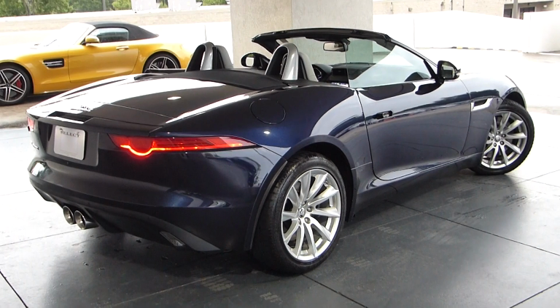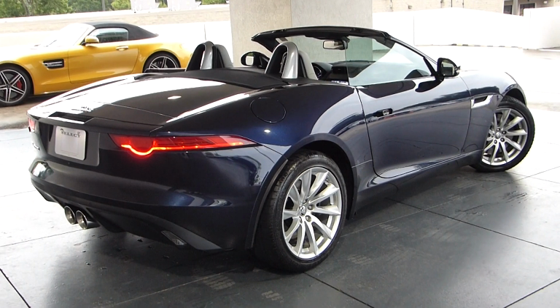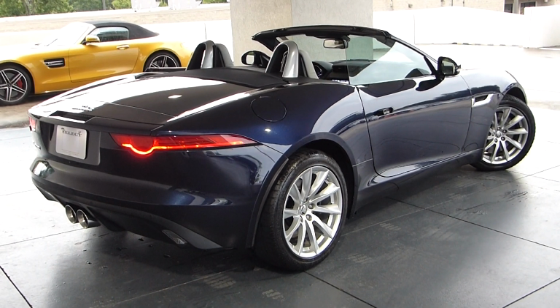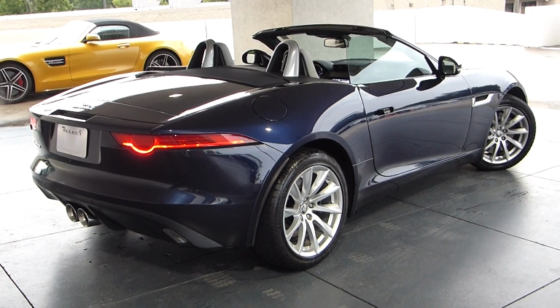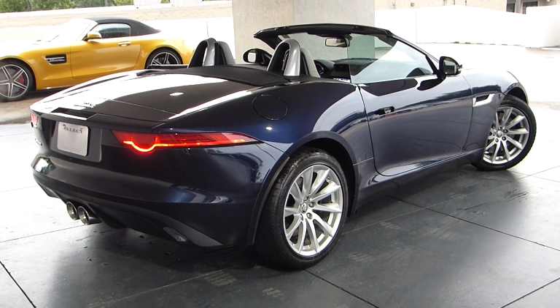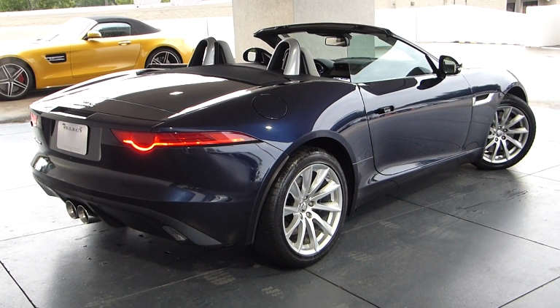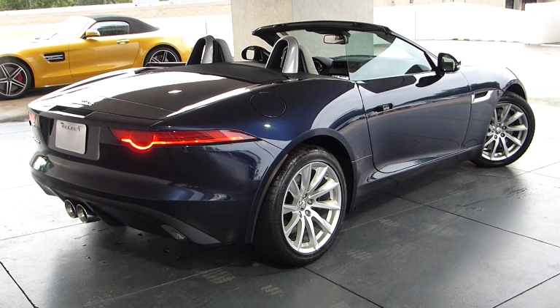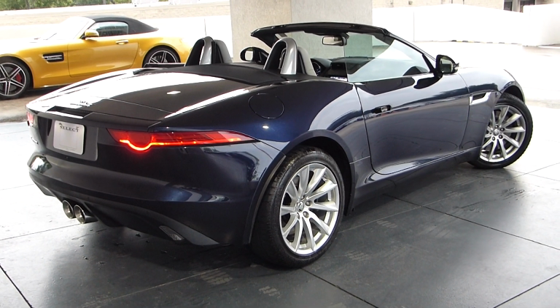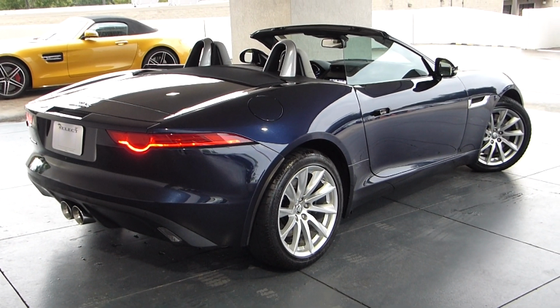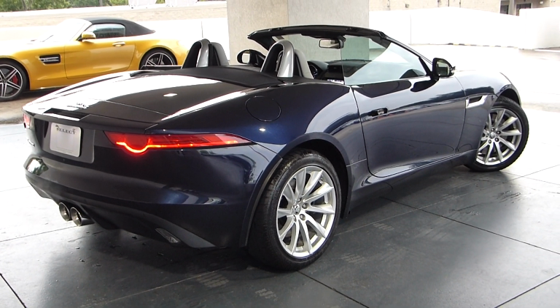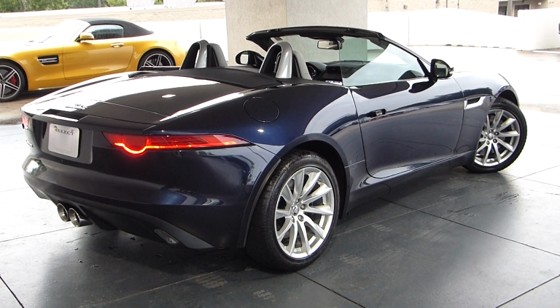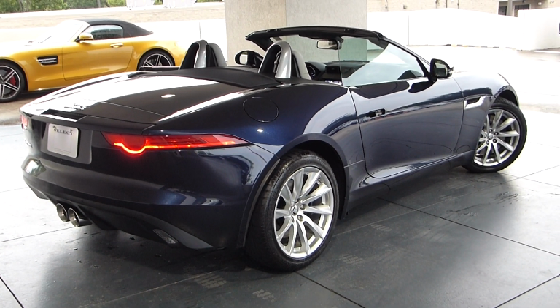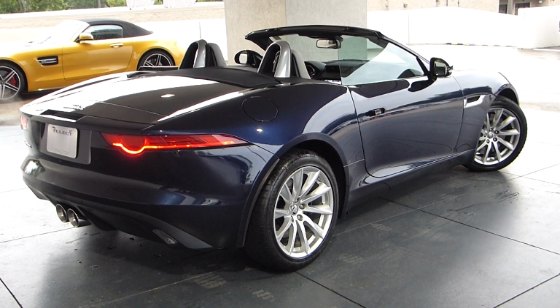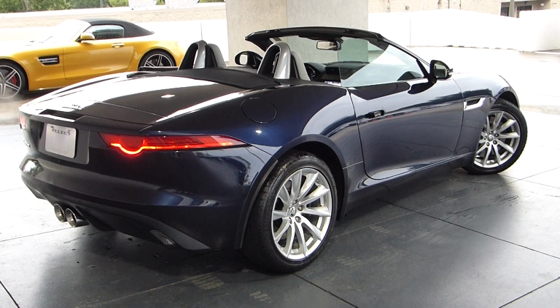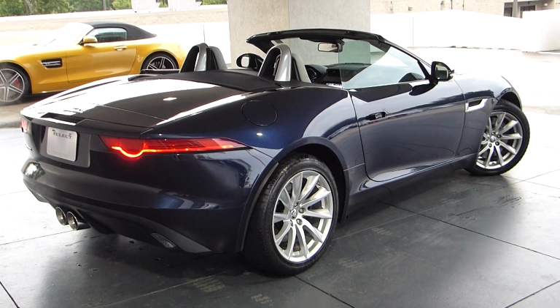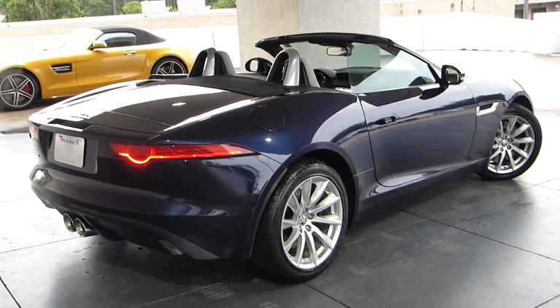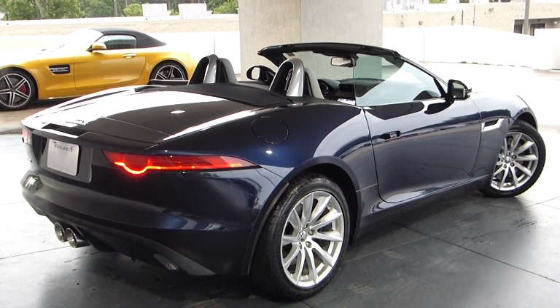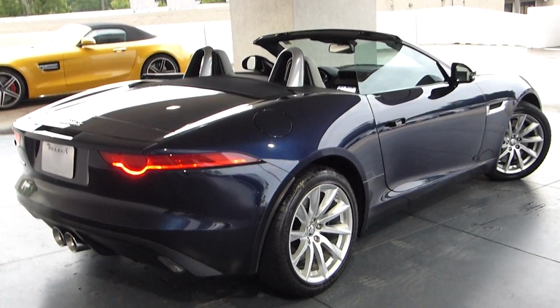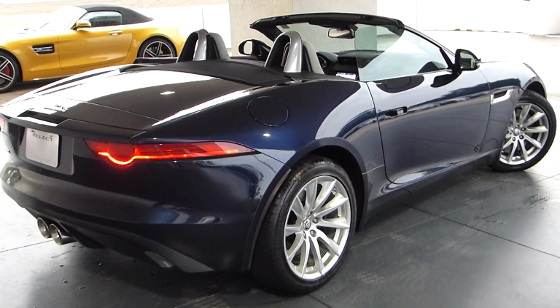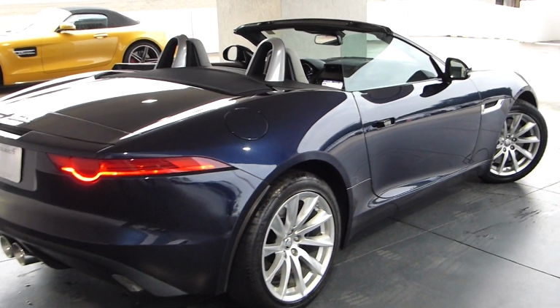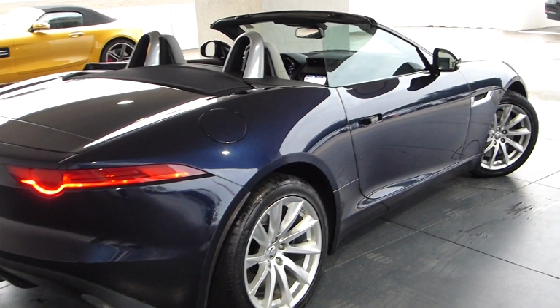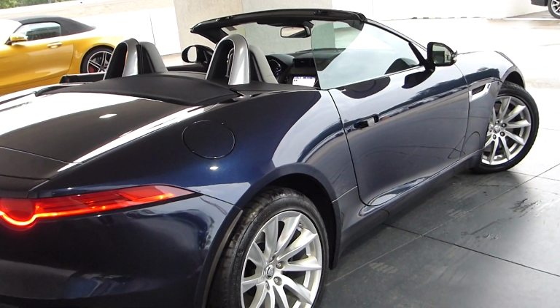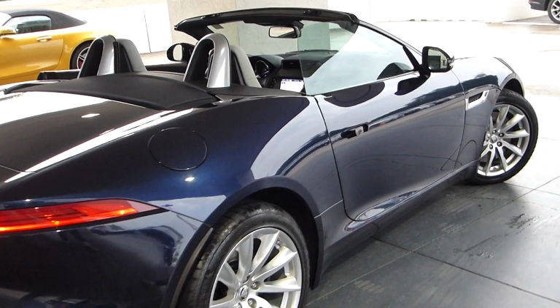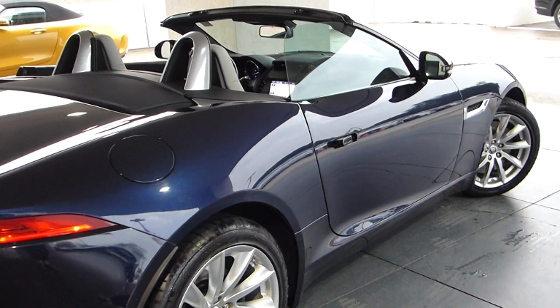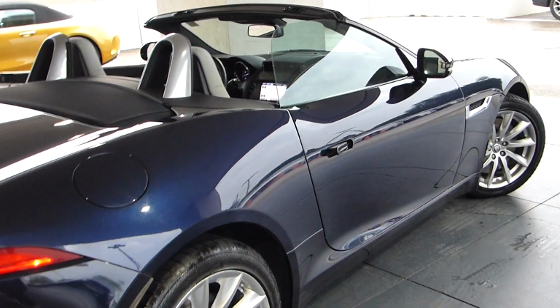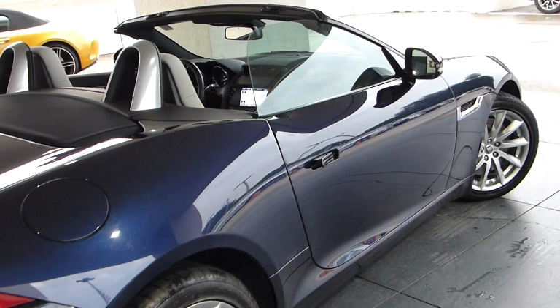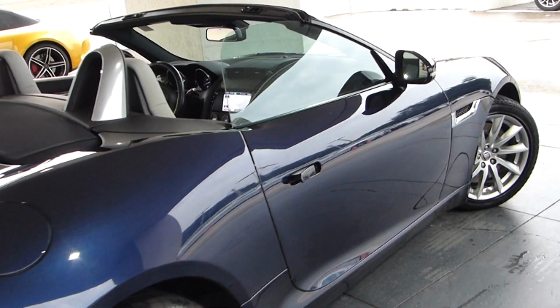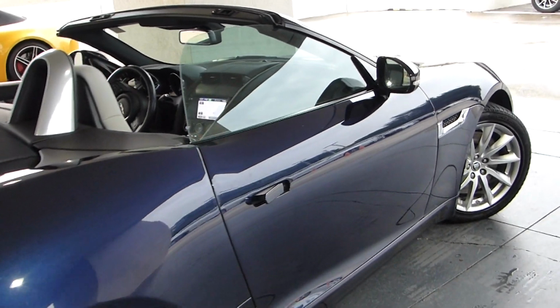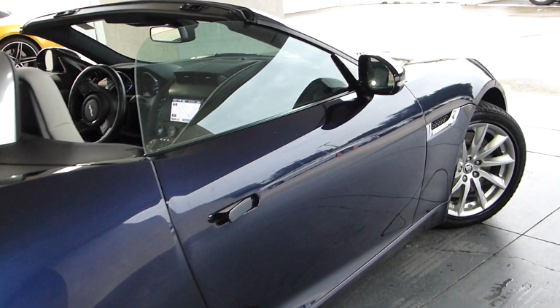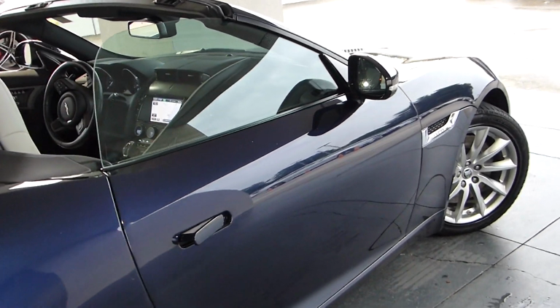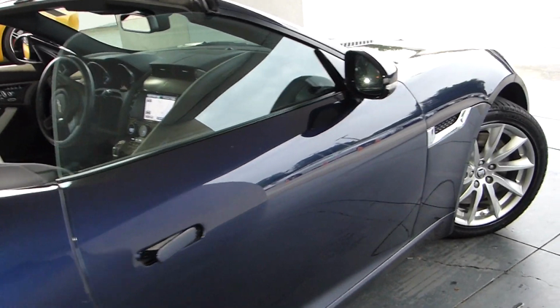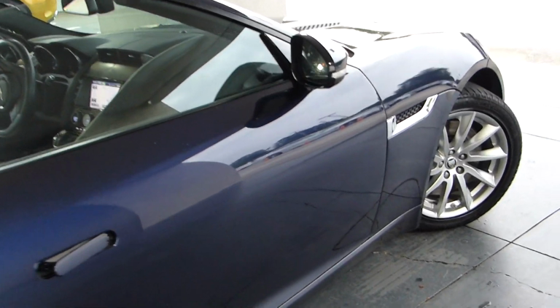Here's a trade-in from one of our trusted clients, a 2014 Jaguar F-Type Convertible. In this great sophisticated dark blue color, it just looks beautiful and it's a classic.